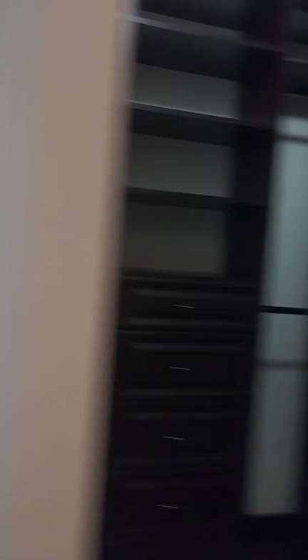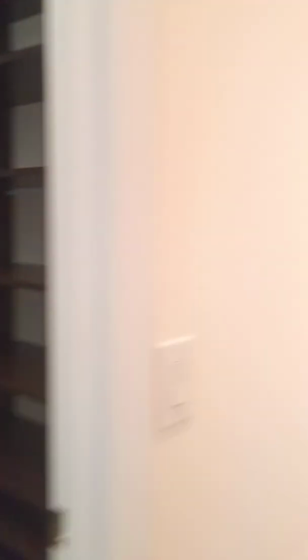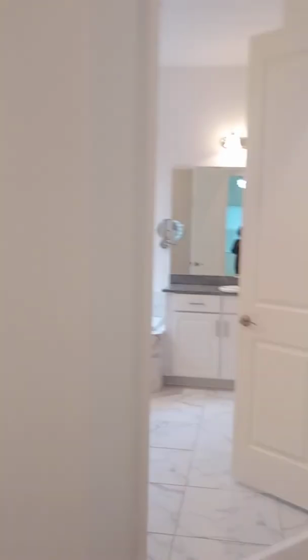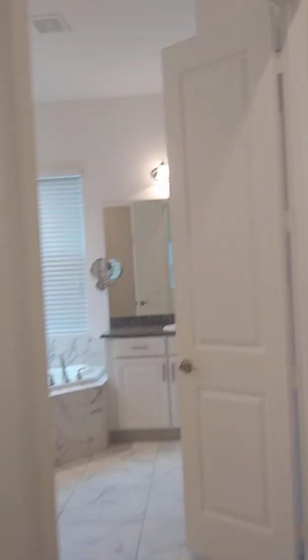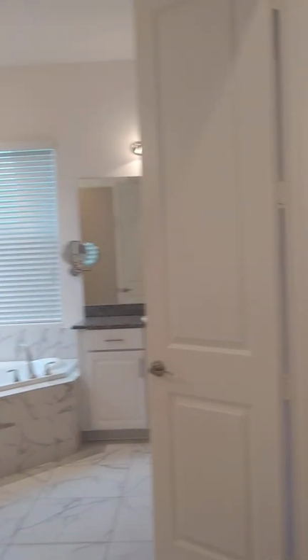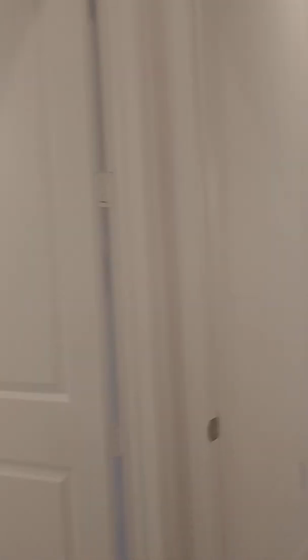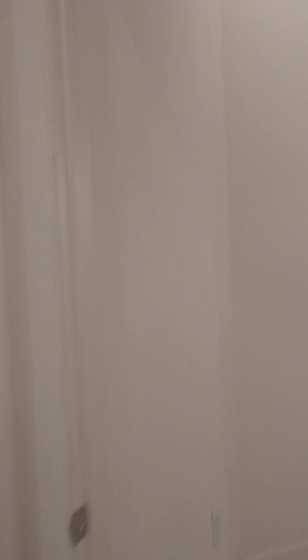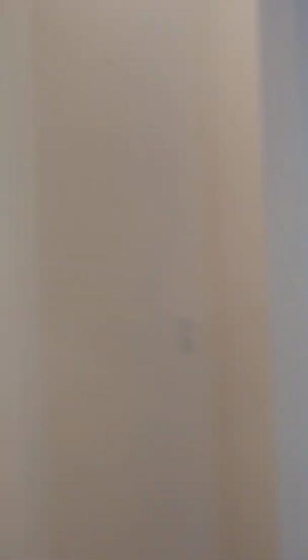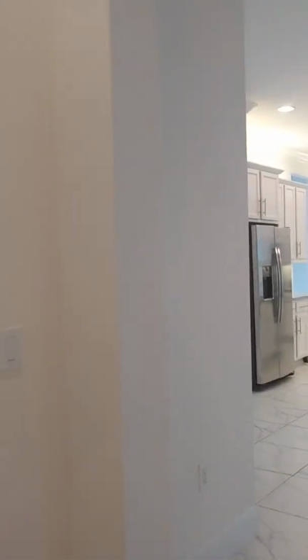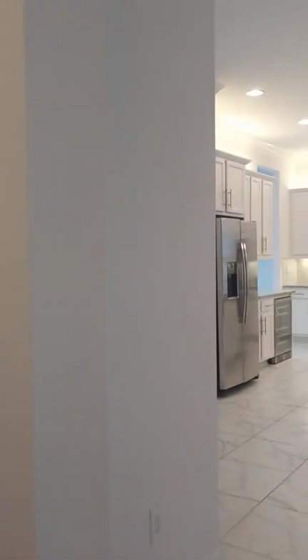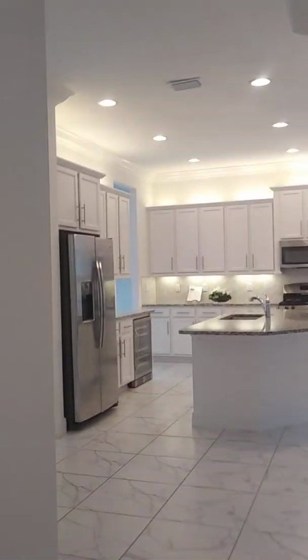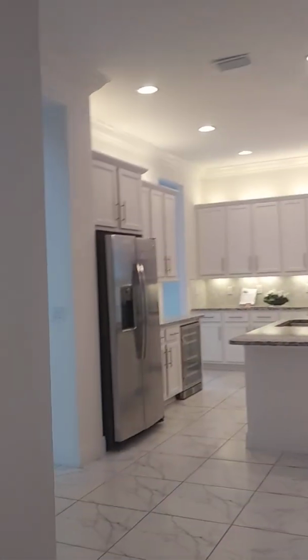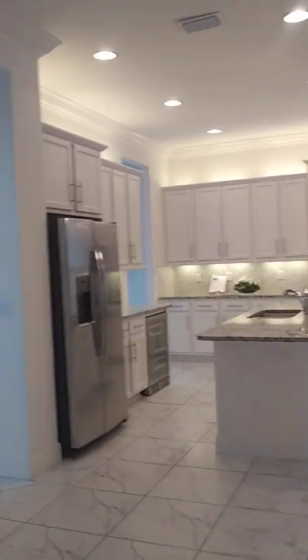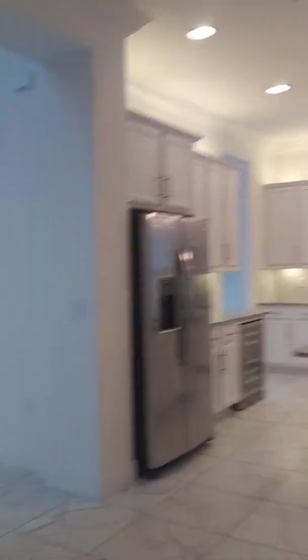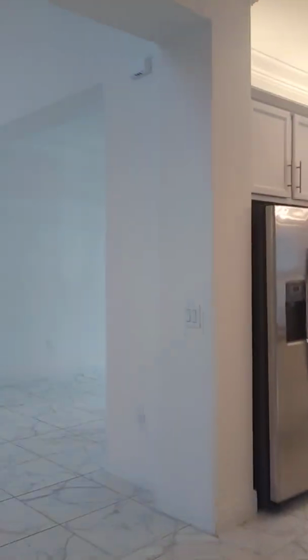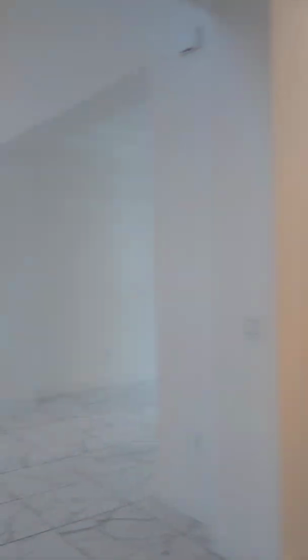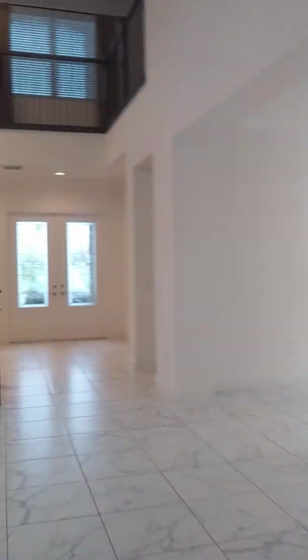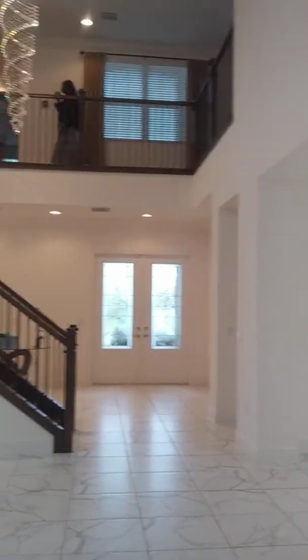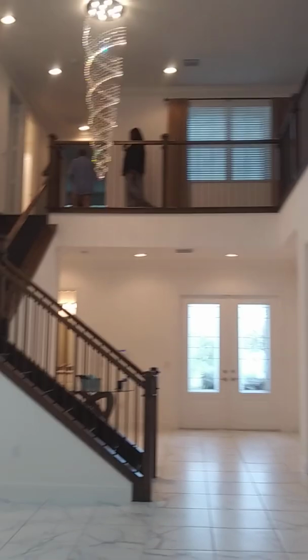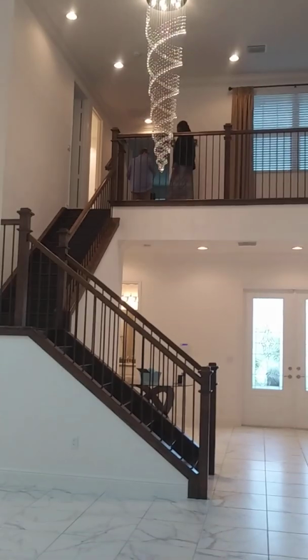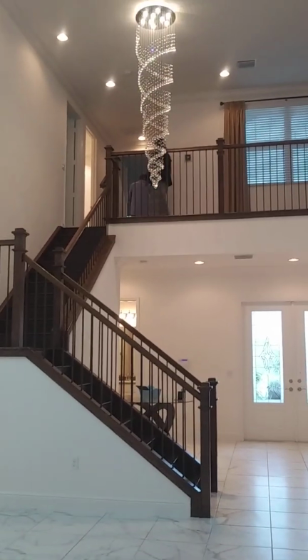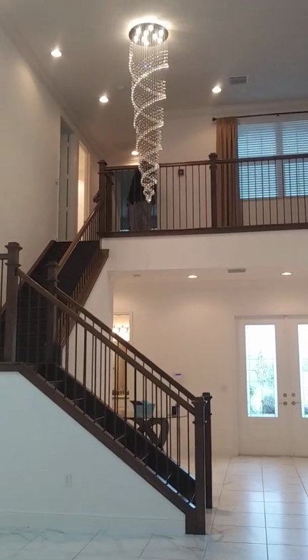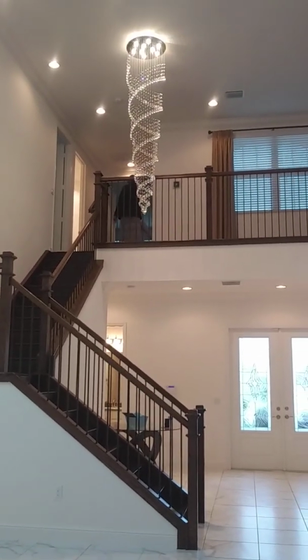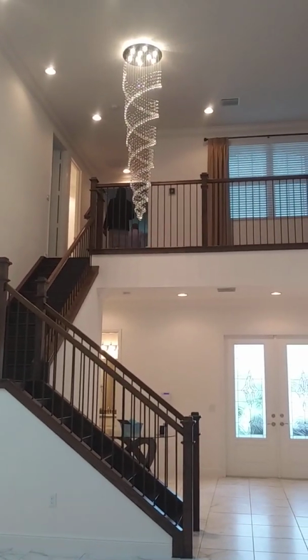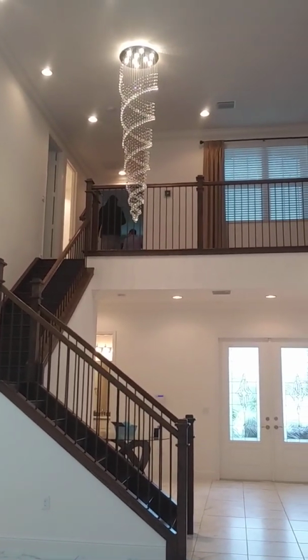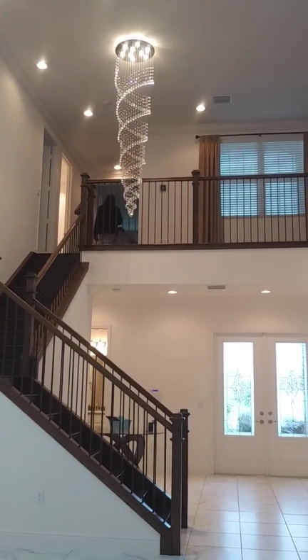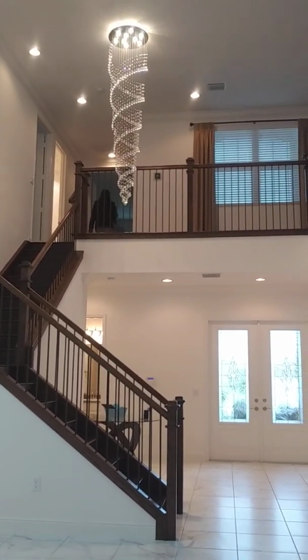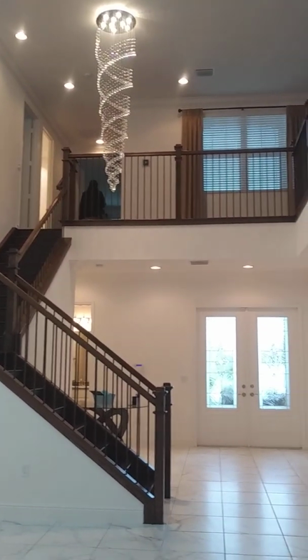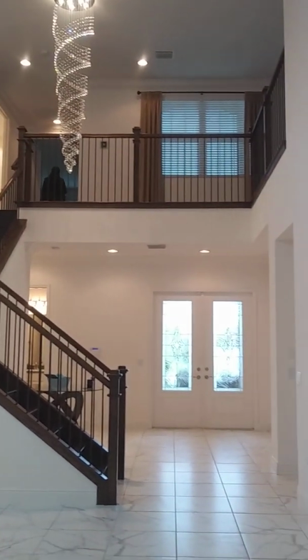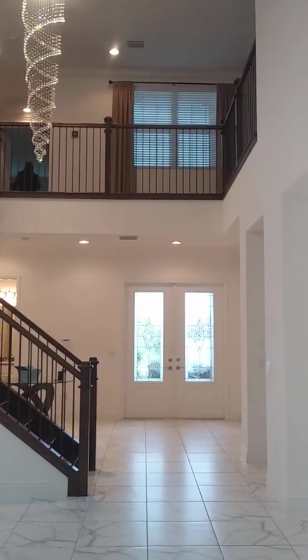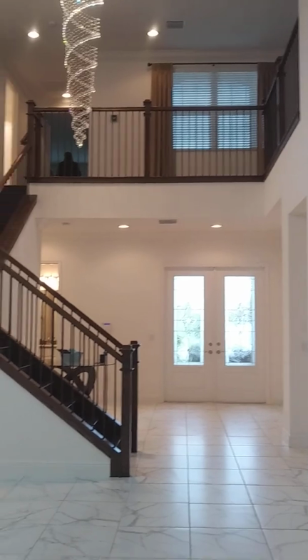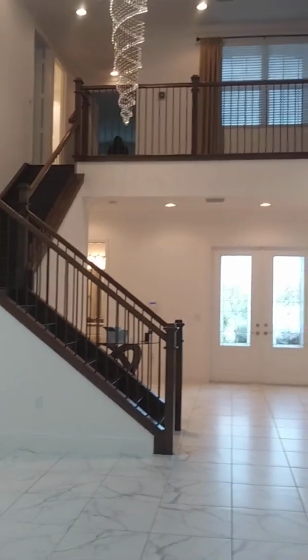So heading back out, we're going to go upstairs now. But I want to show you the view from this area — you have two stories and a nice chandelier hanging down.